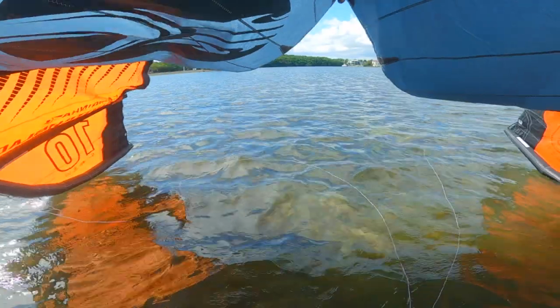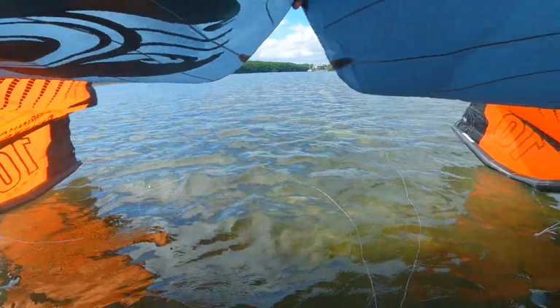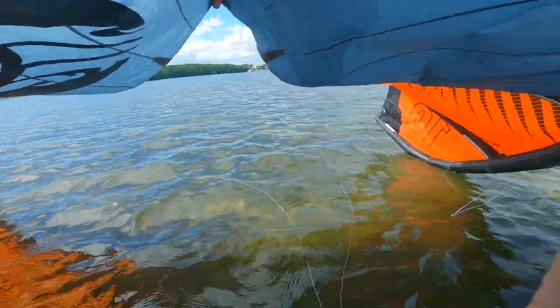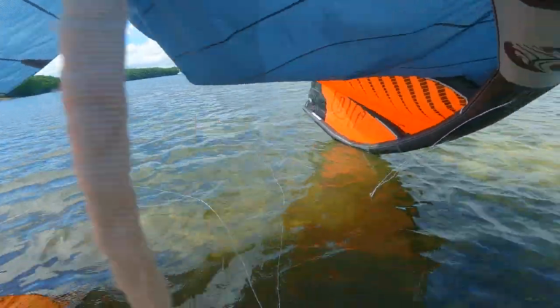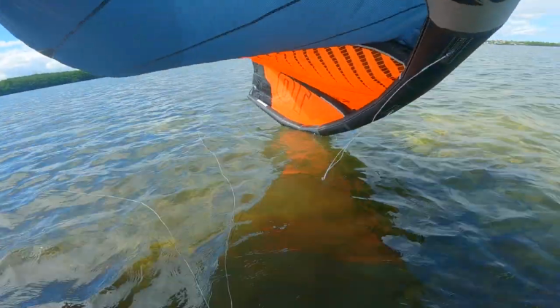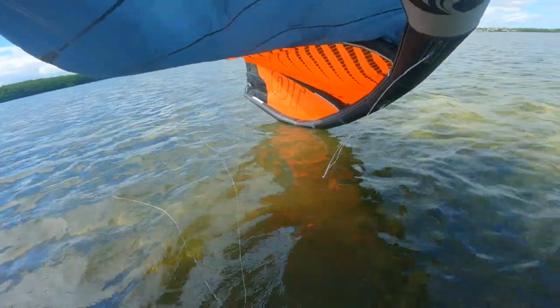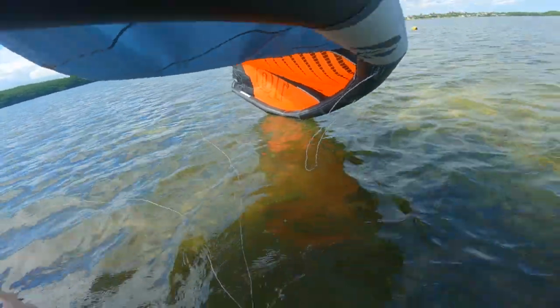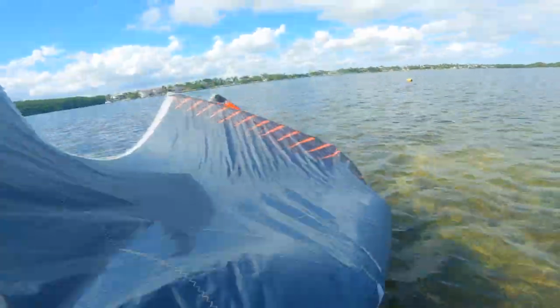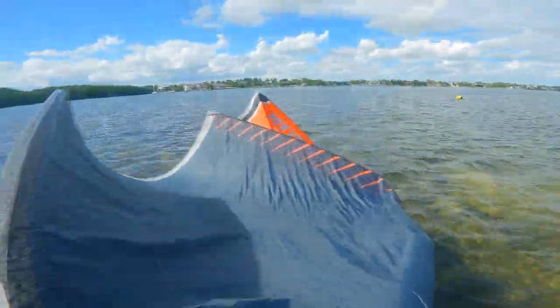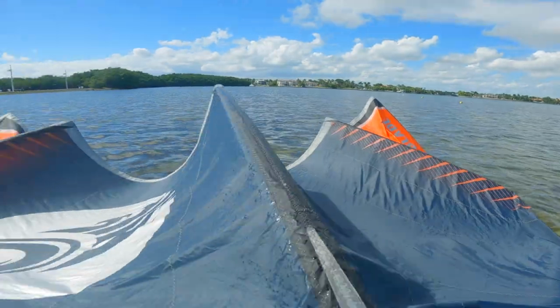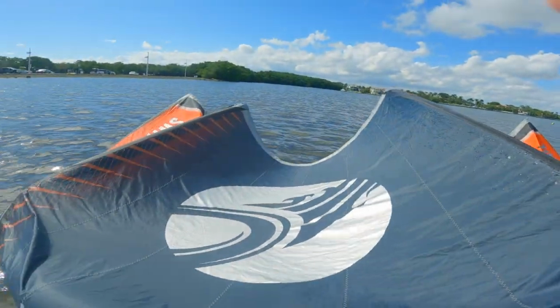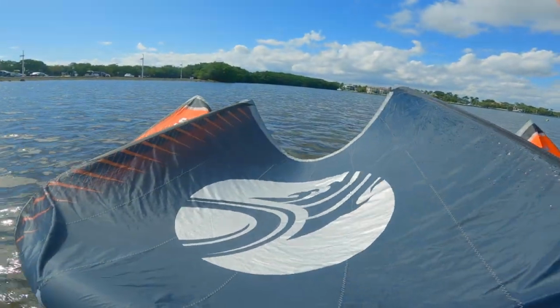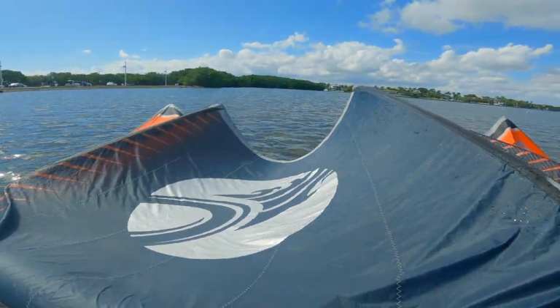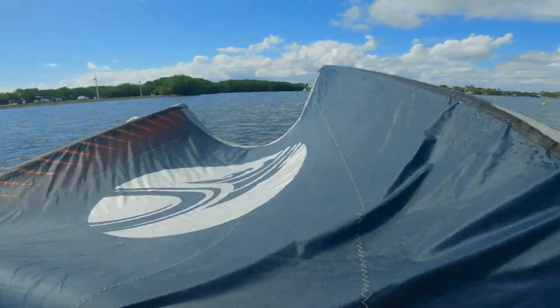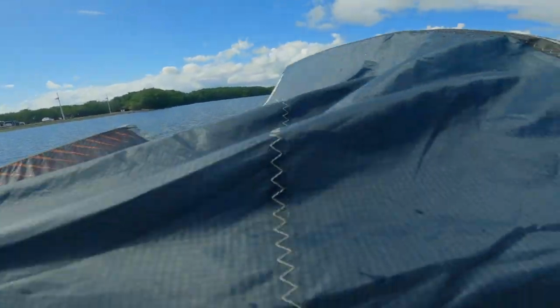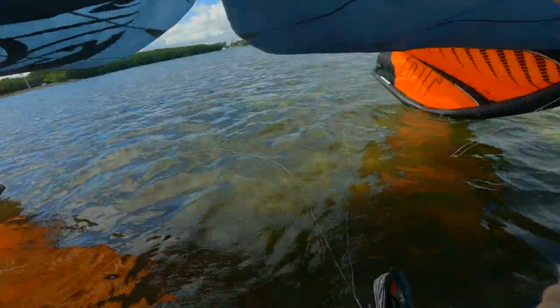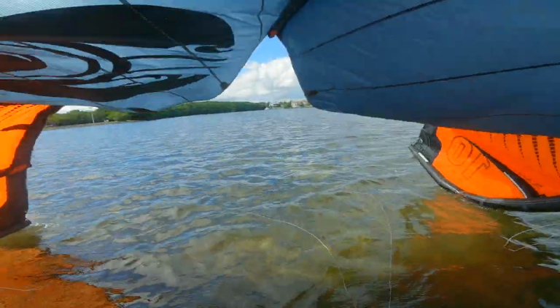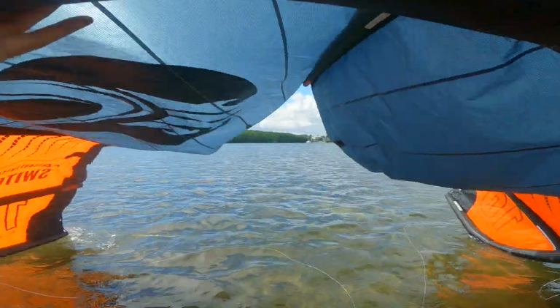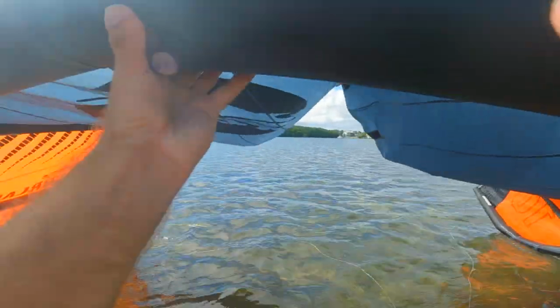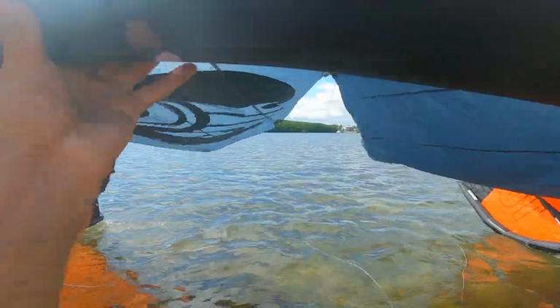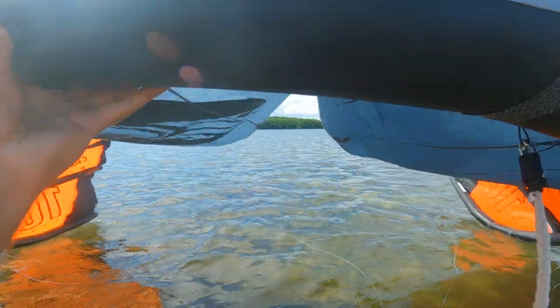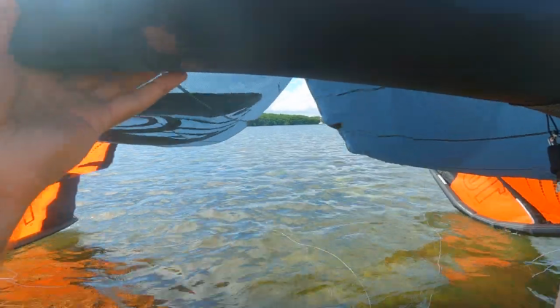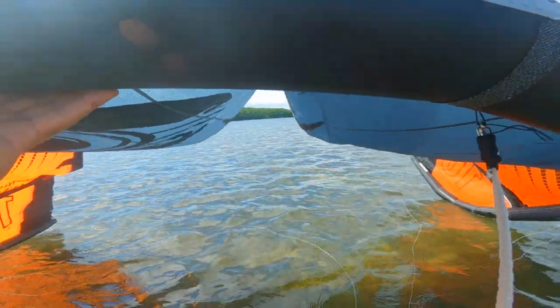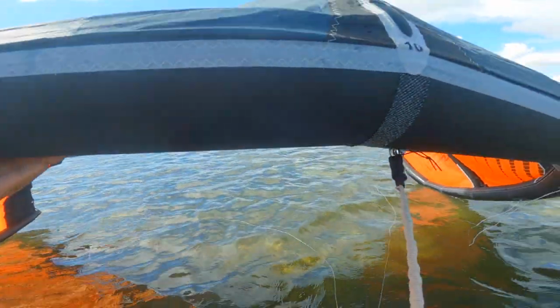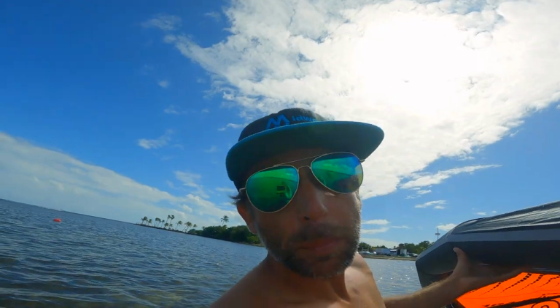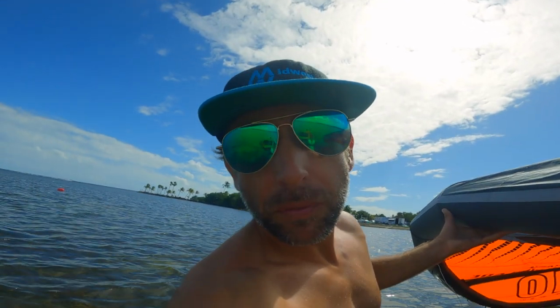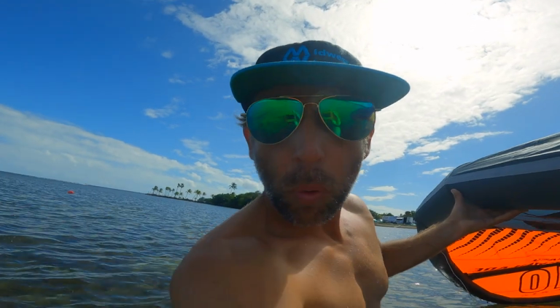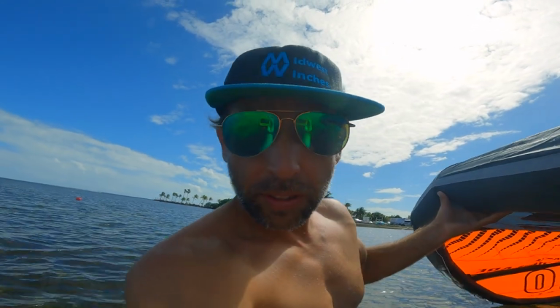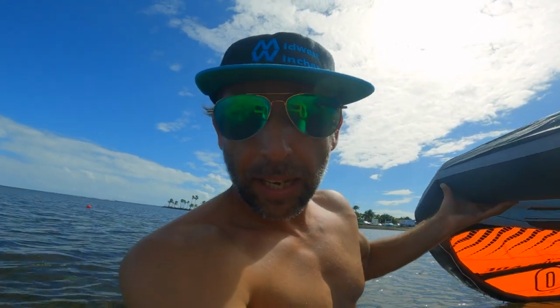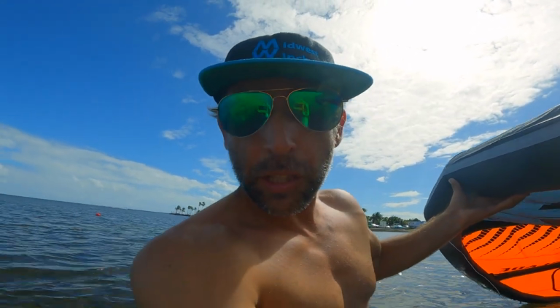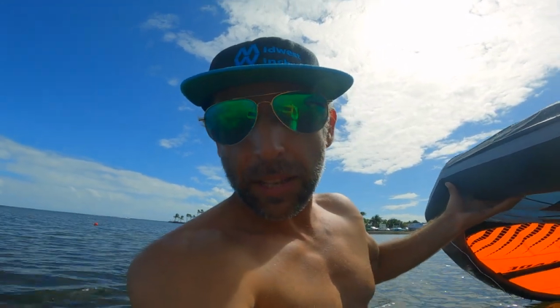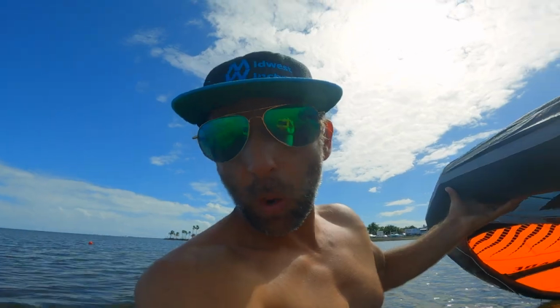Make sure all the lines are underneath the kite — not on top. If they are, just lift it up and shake them off the top. Remember, it's very important to stay leashed in at this point.